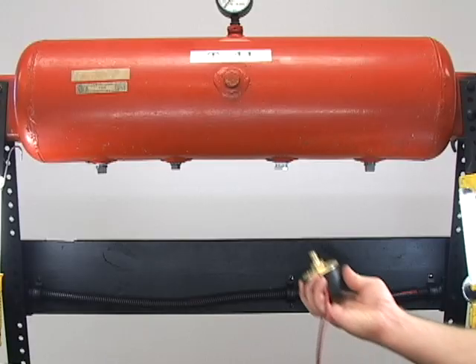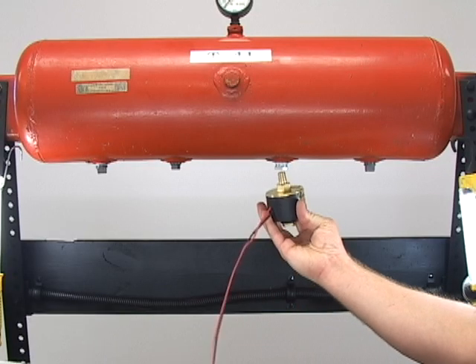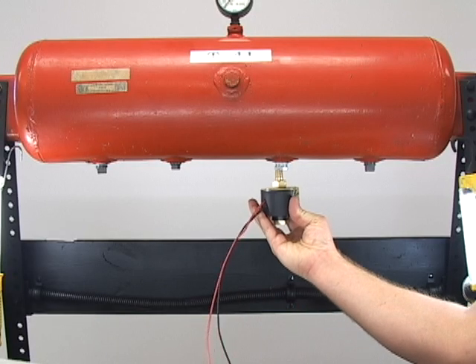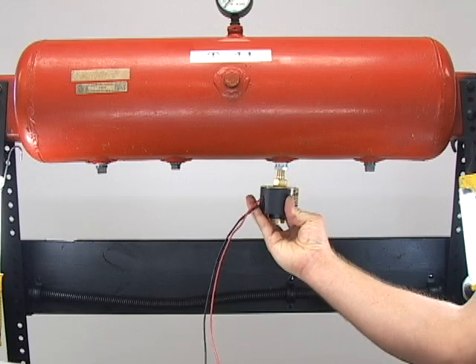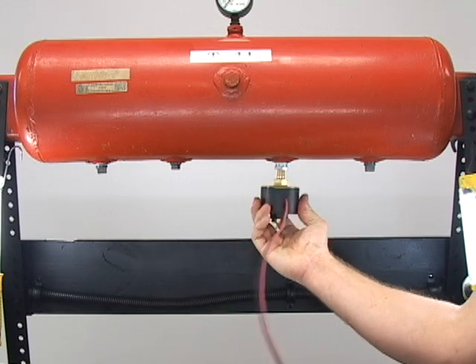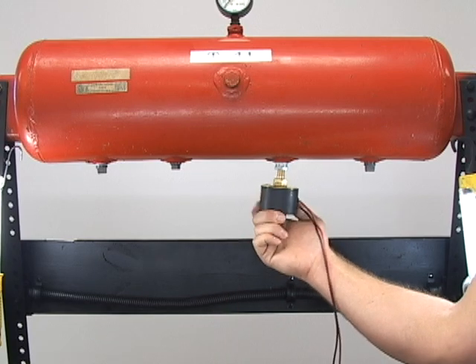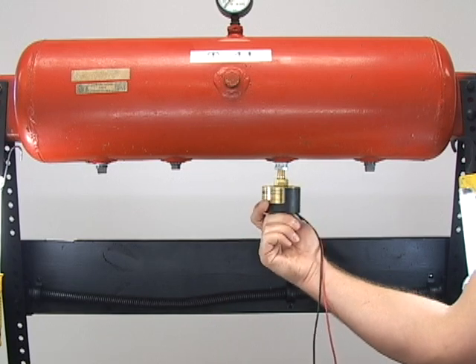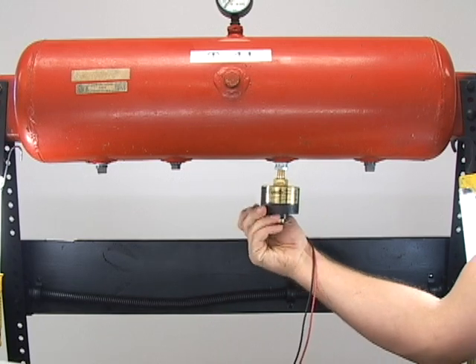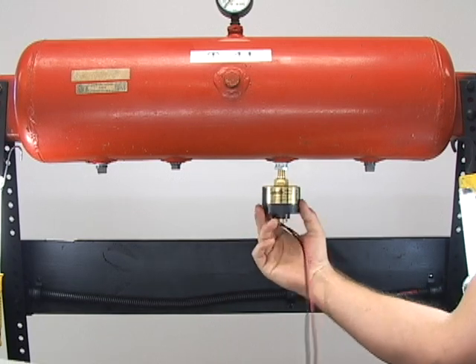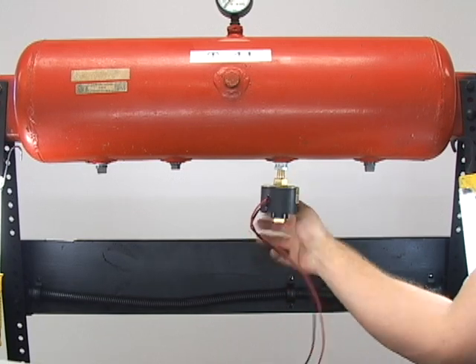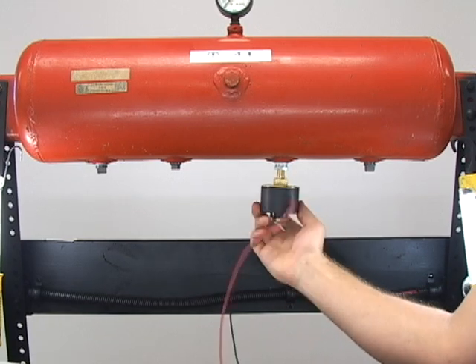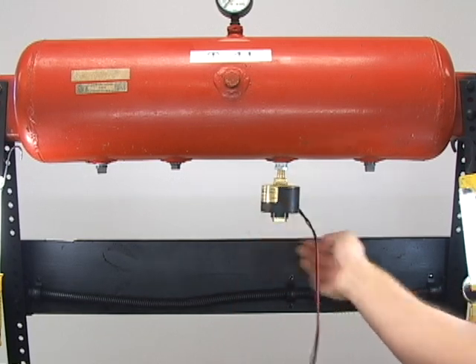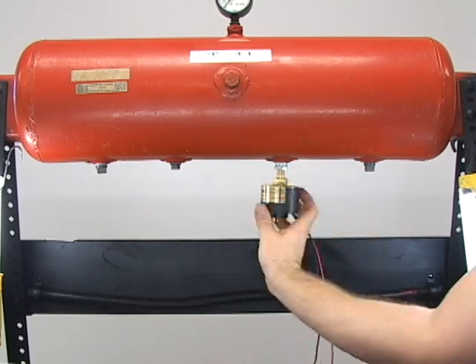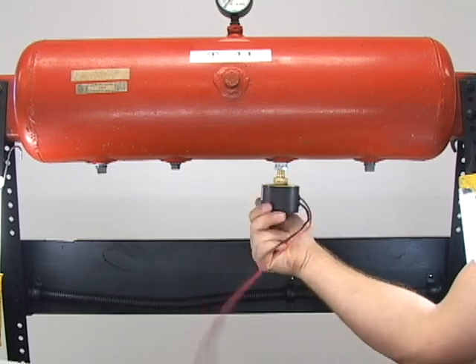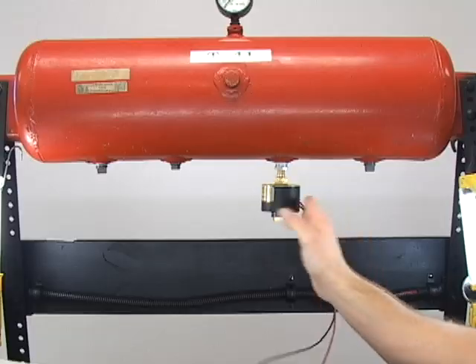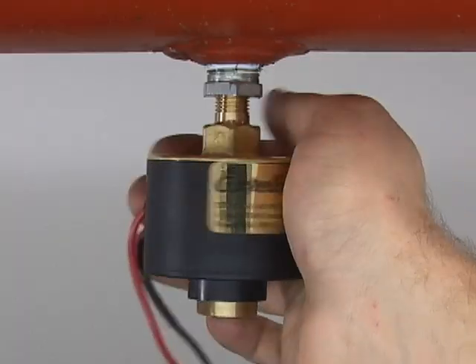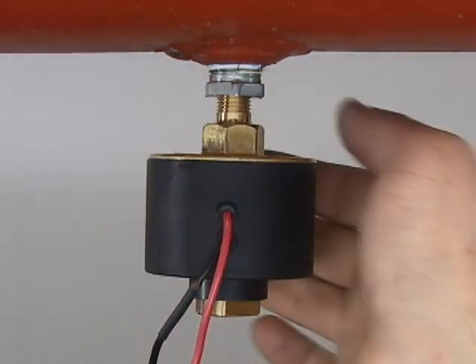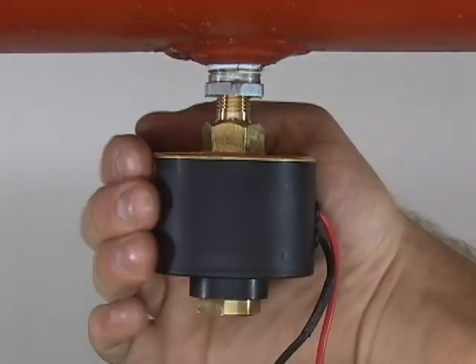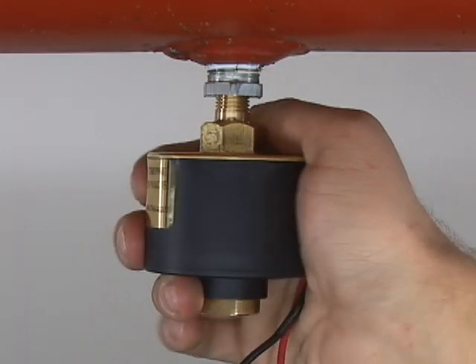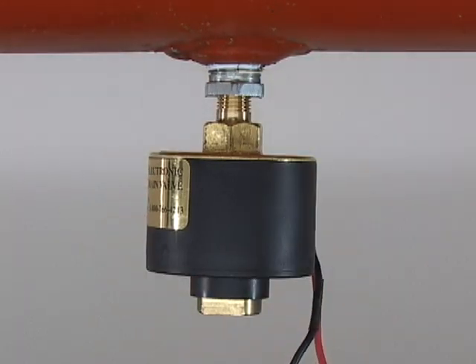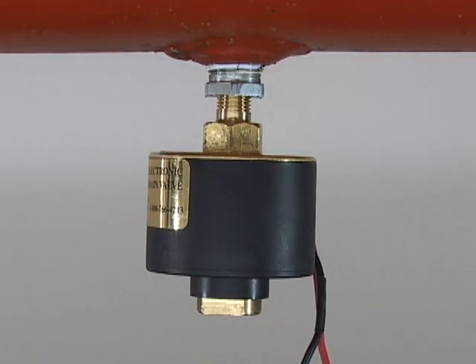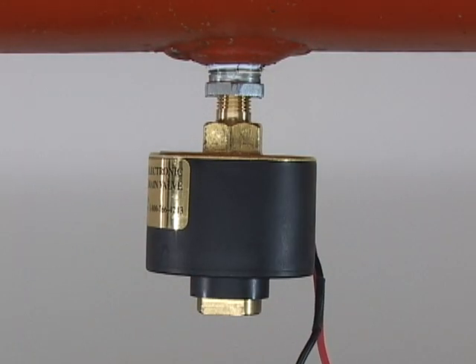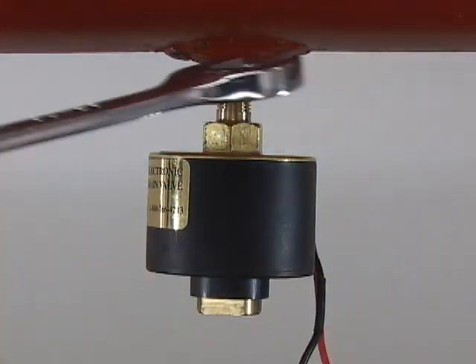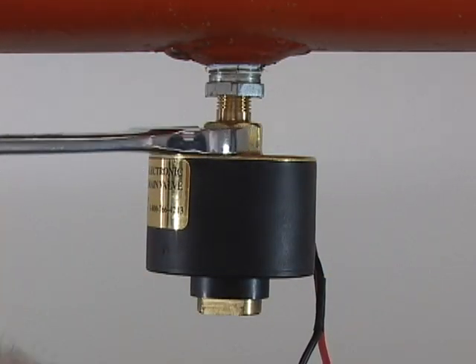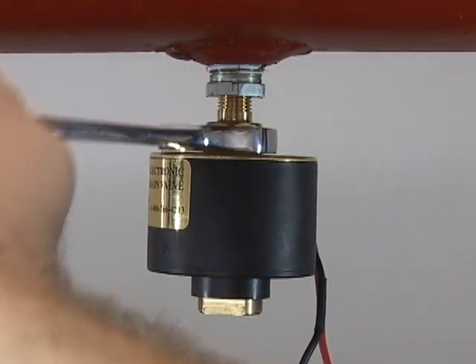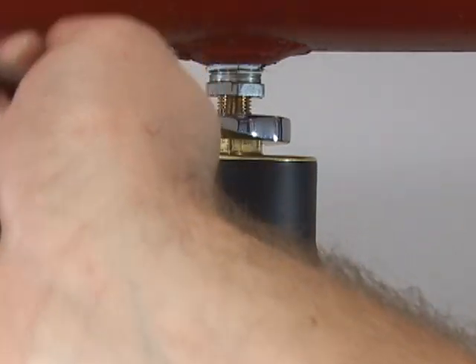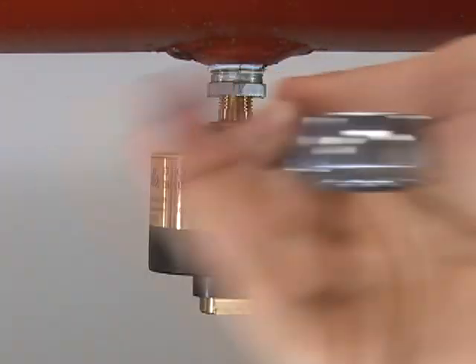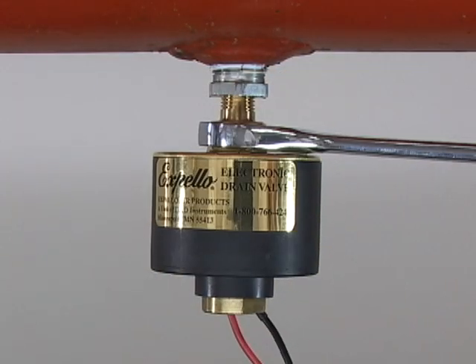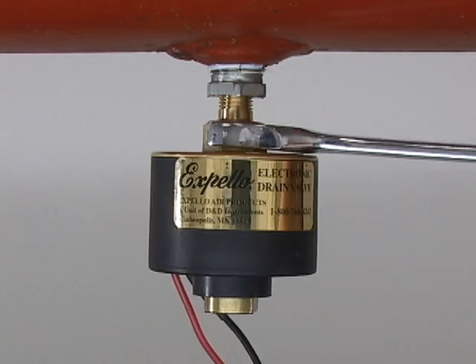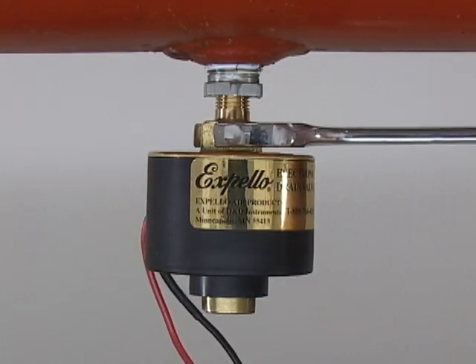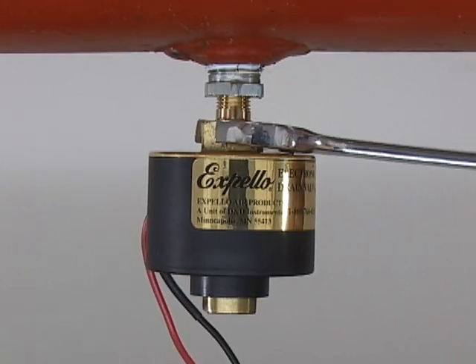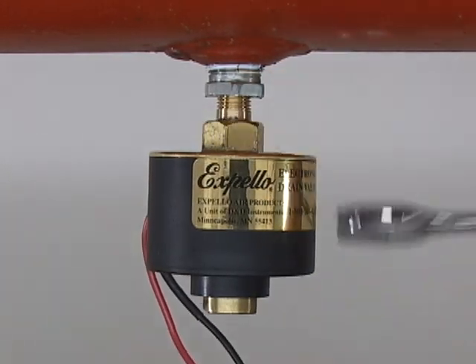Here we mount it vertically, although it can be mounted horizontally with the valve at the bottom of the tank. Attach the Expello electronic drain valve using the 7/8-inch hex nut at the top of the valve.